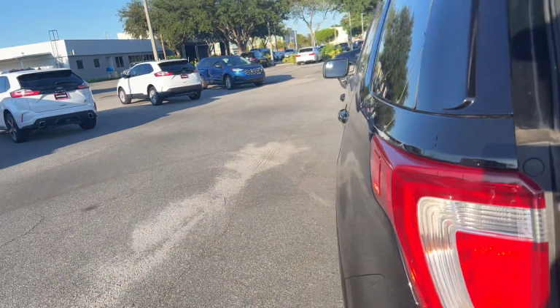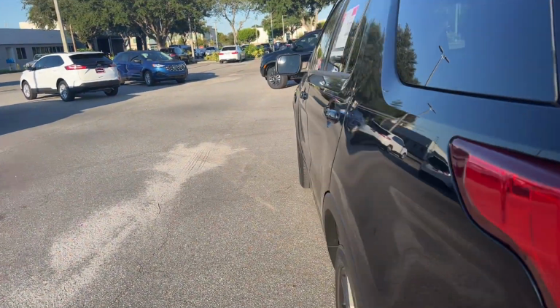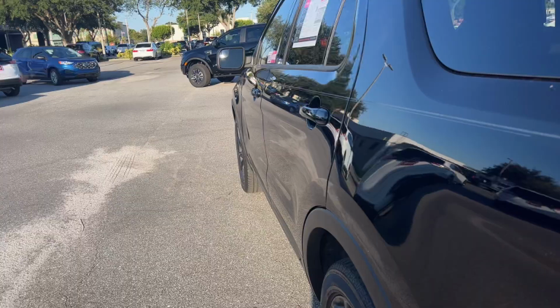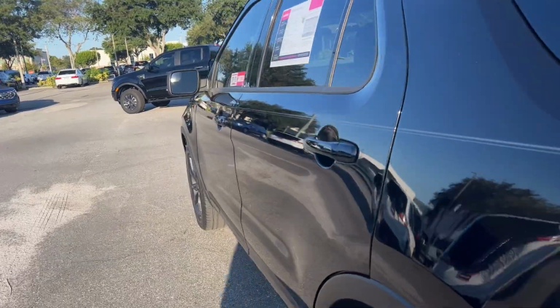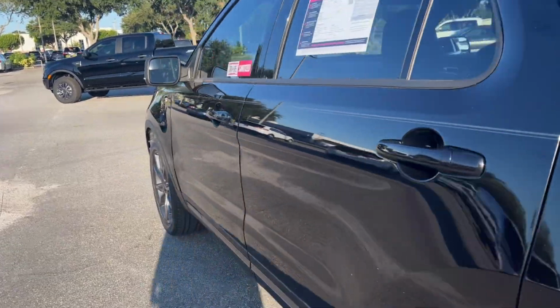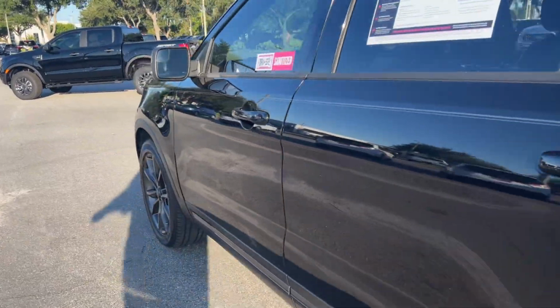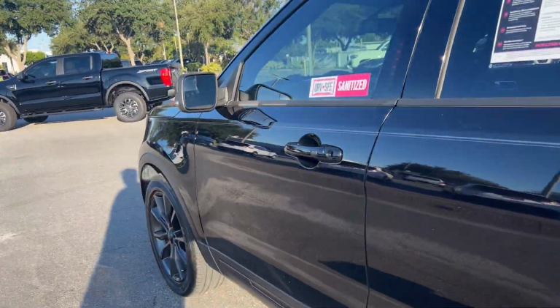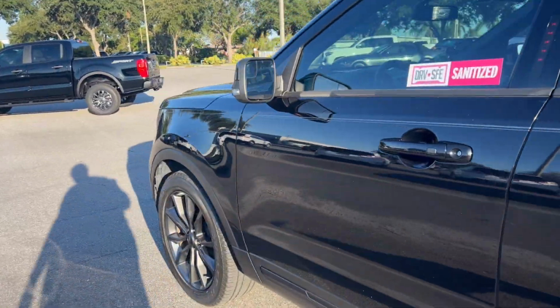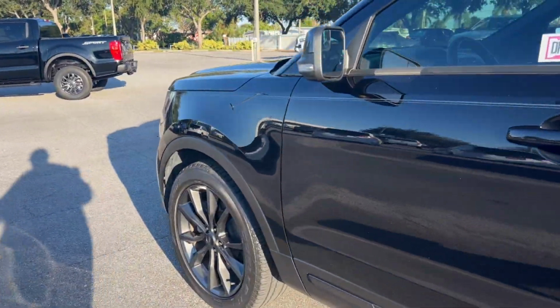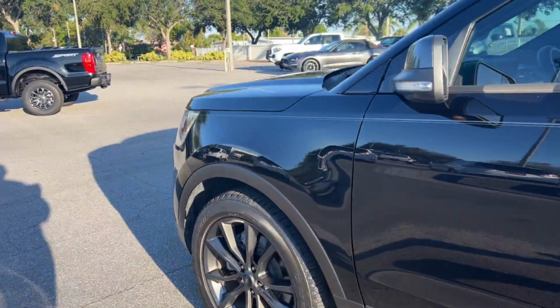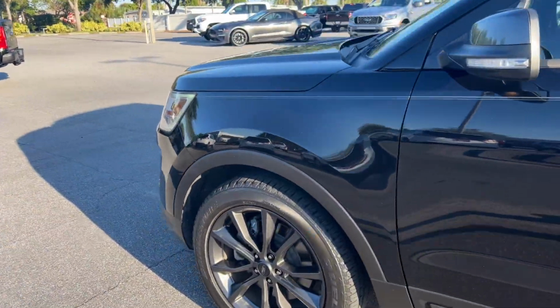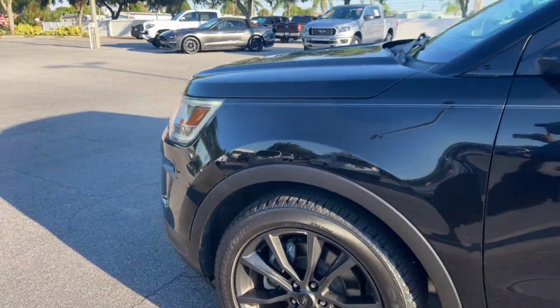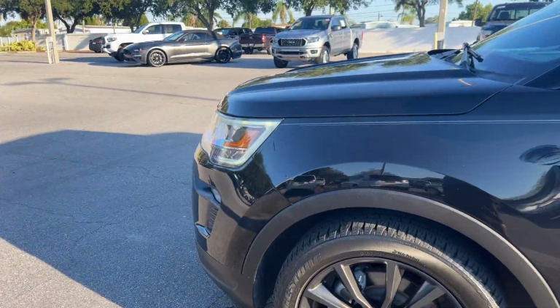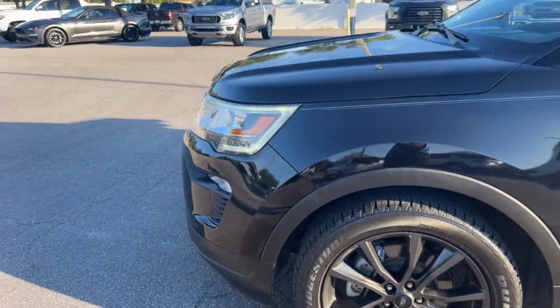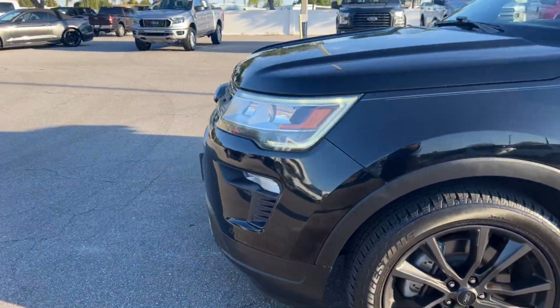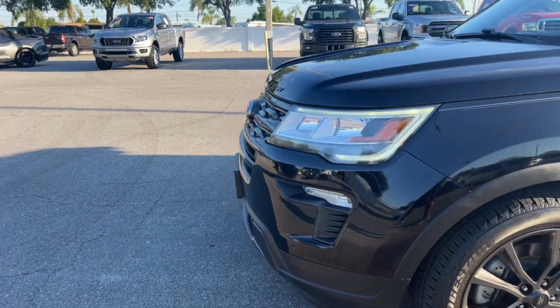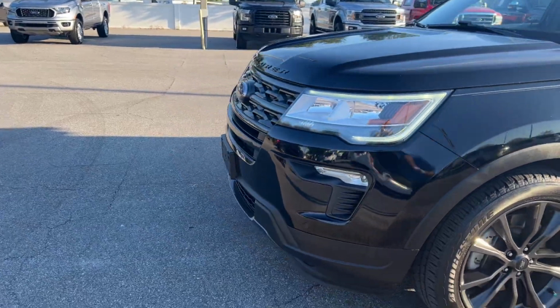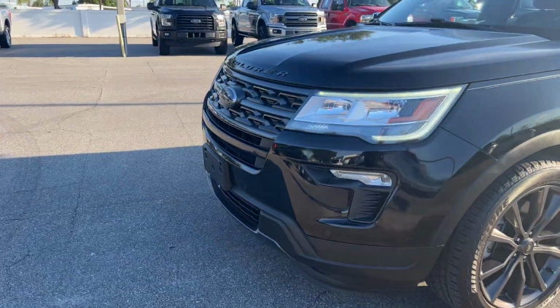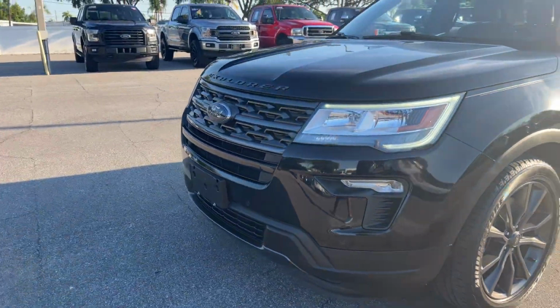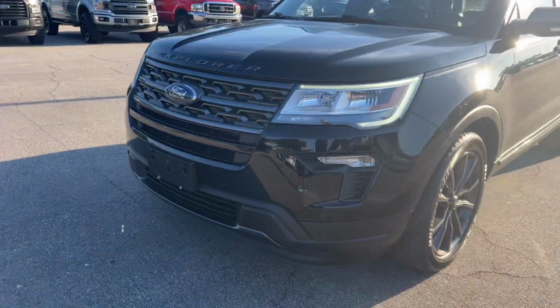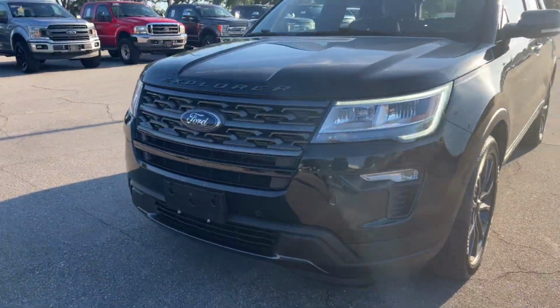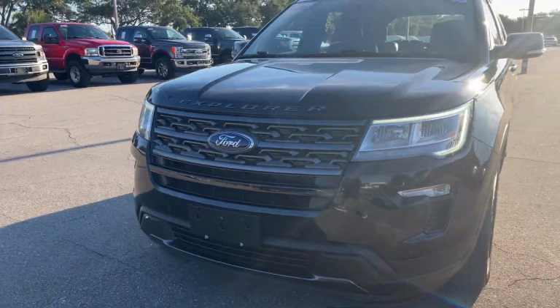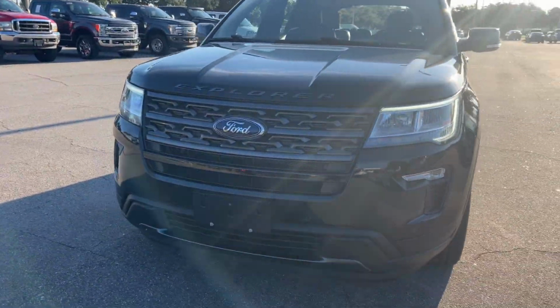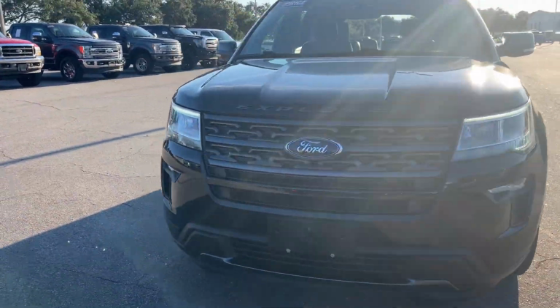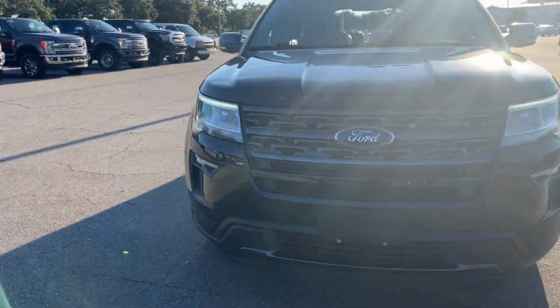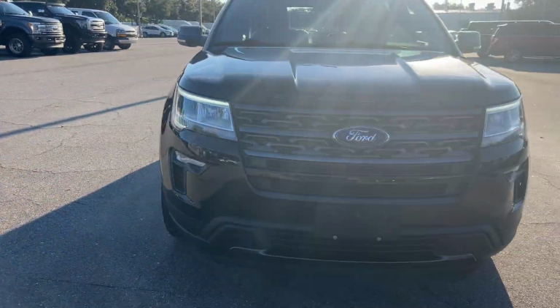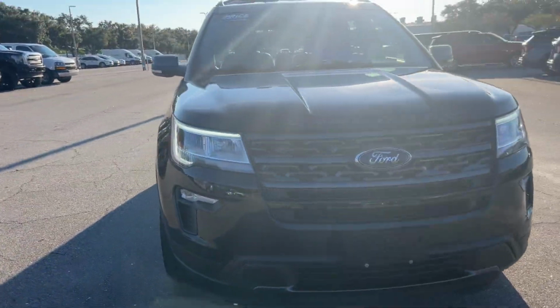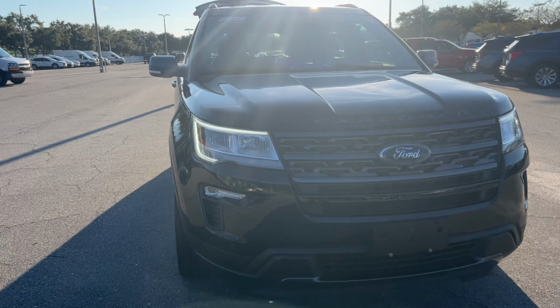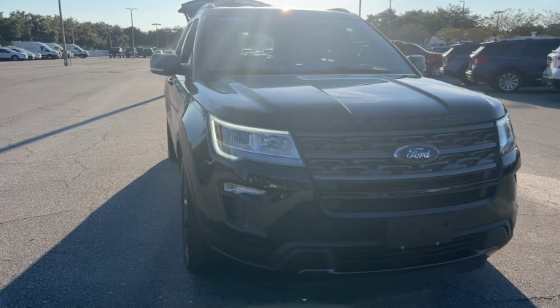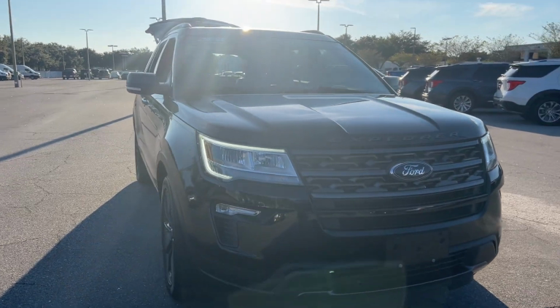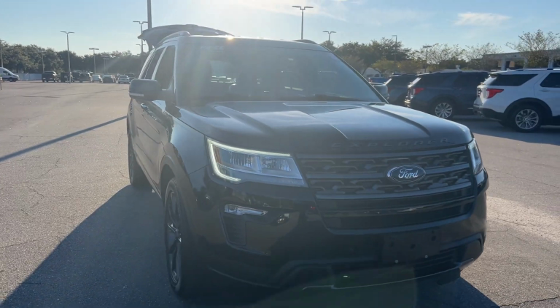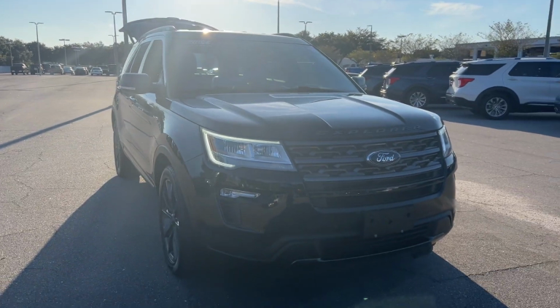This vehicle is powered by a 3.5 liter EcoBoost engine, so it's got power. And like all pre-owned vehicles at AutoNation Ford St. Pete, it has a five-day, 250-mile money-back guarantee.